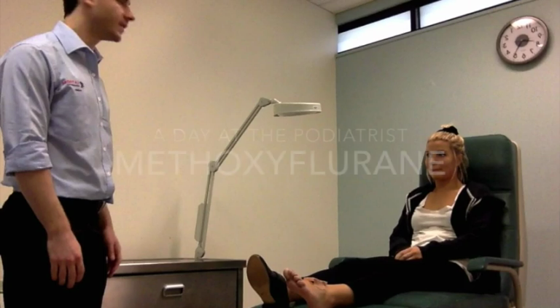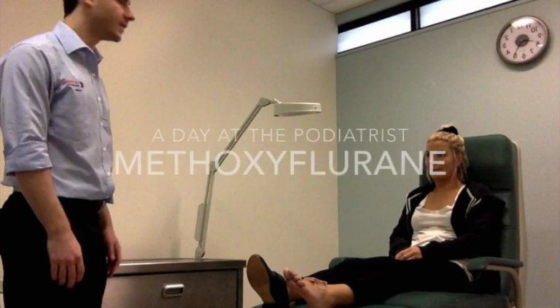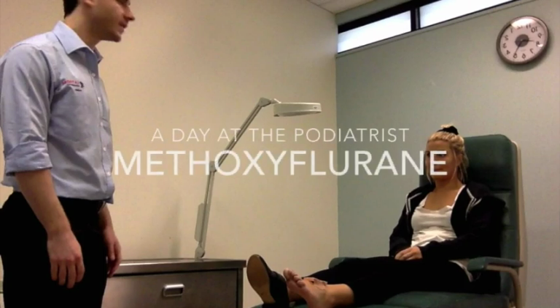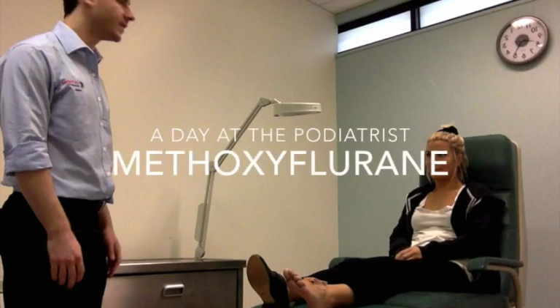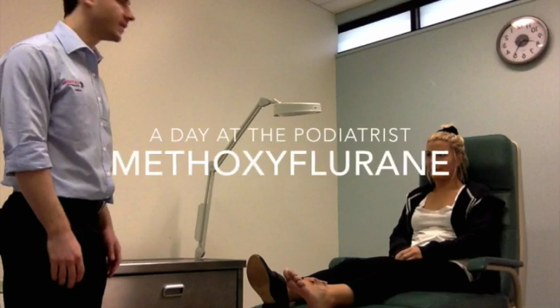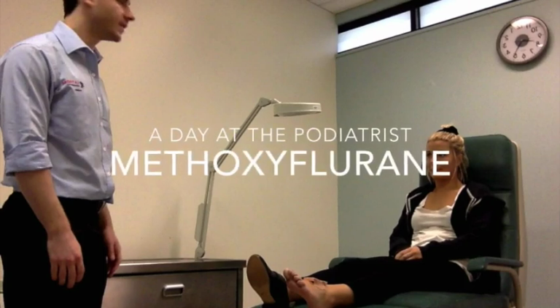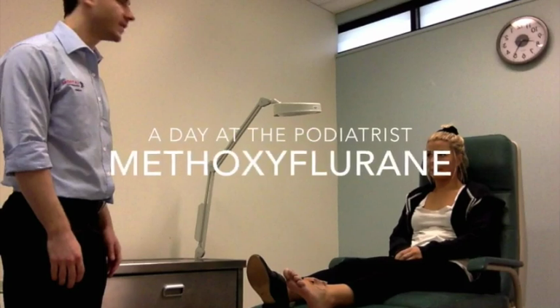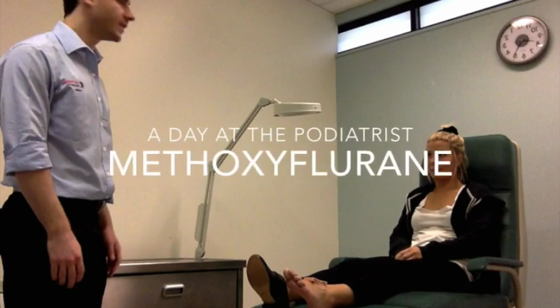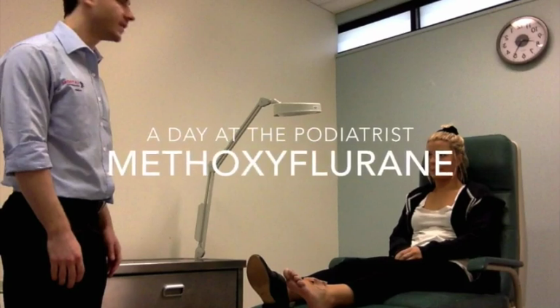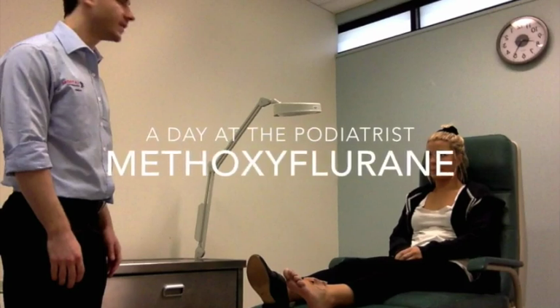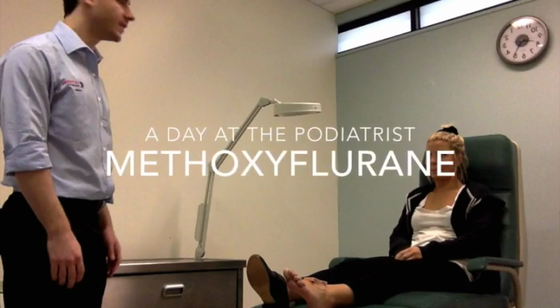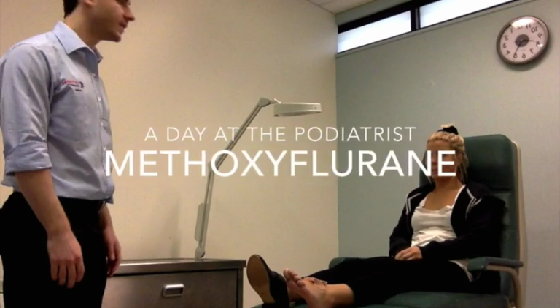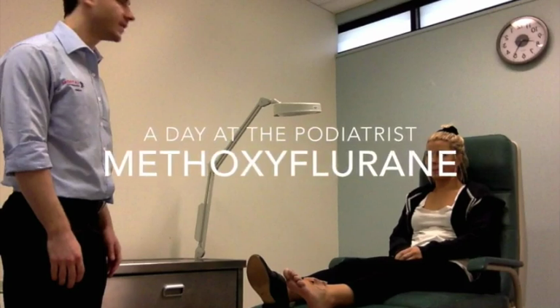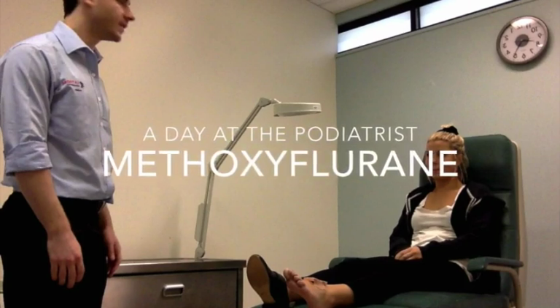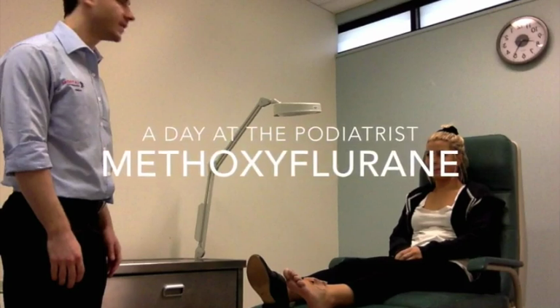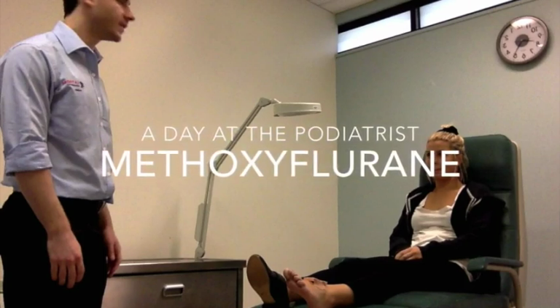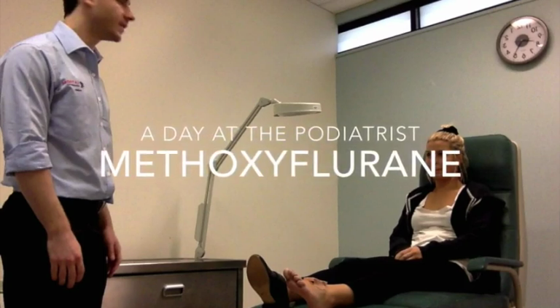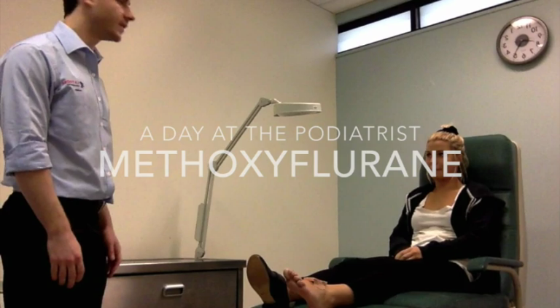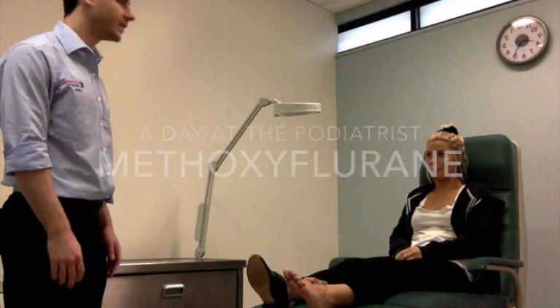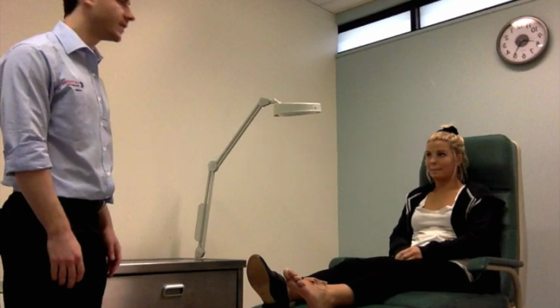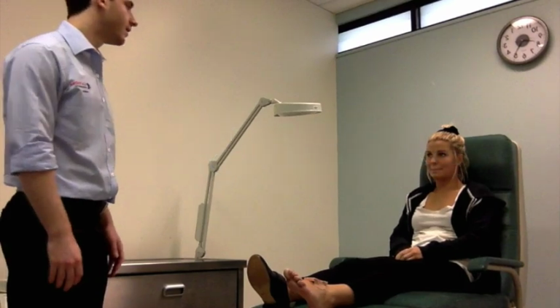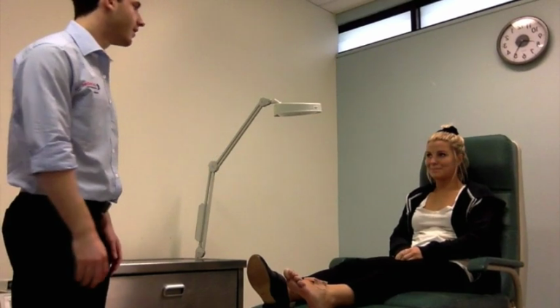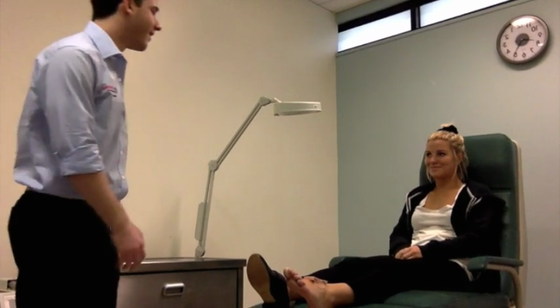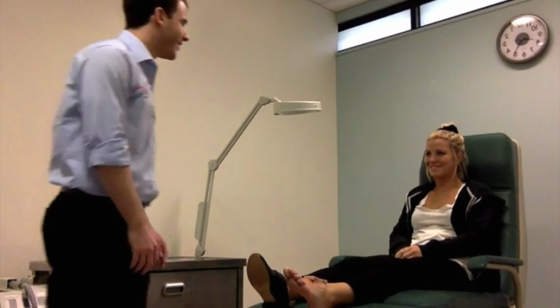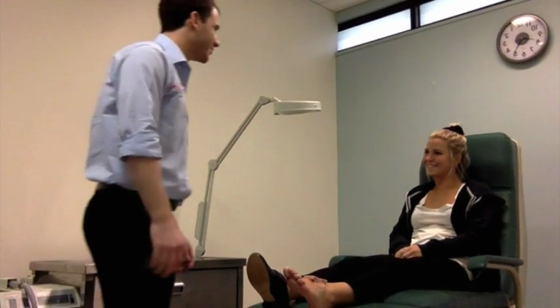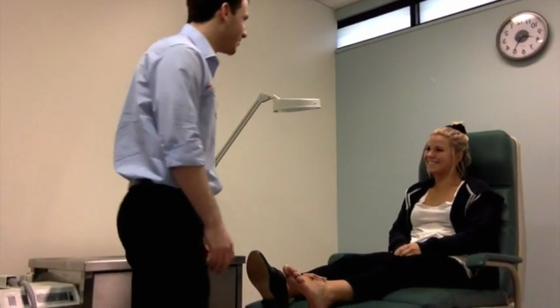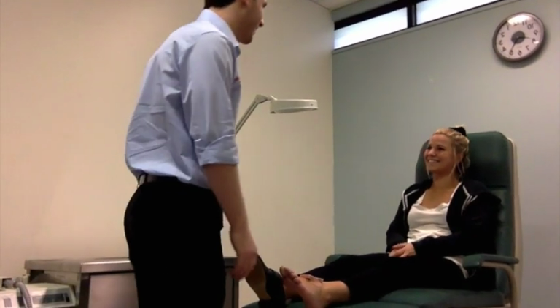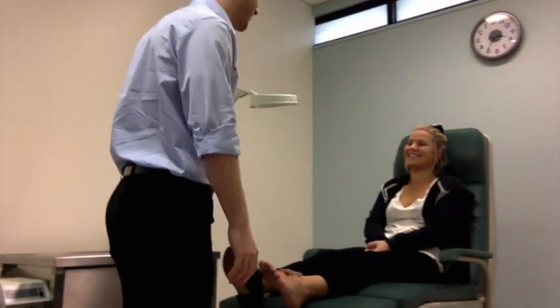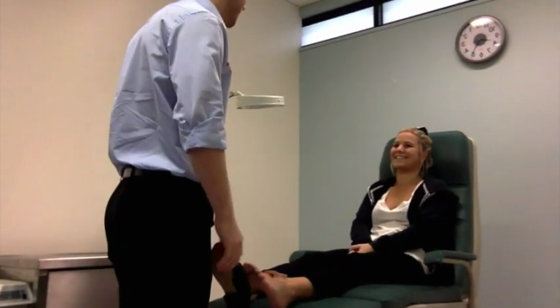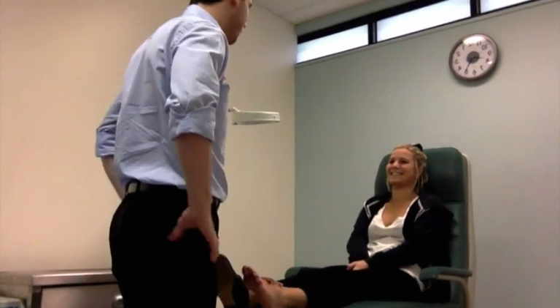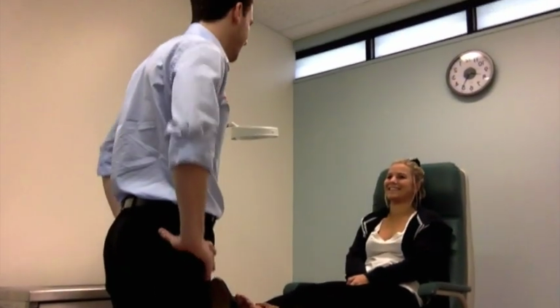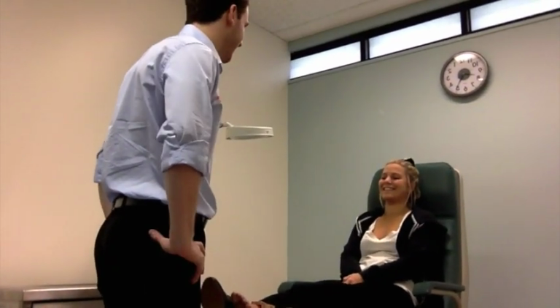A patient has called and made an appointment at the podiatry clinic for treatment of a burn on the dorsum of the foot. The podiatrist greets the patient: 'Hi there, Jordan. I'm your podiatrist. What's brought you here today?'